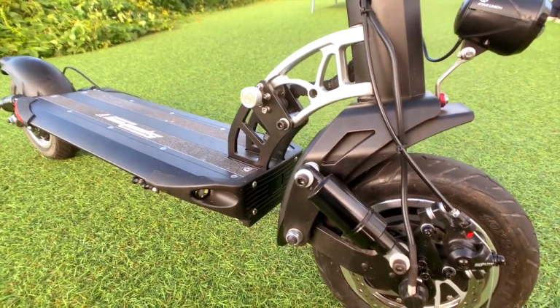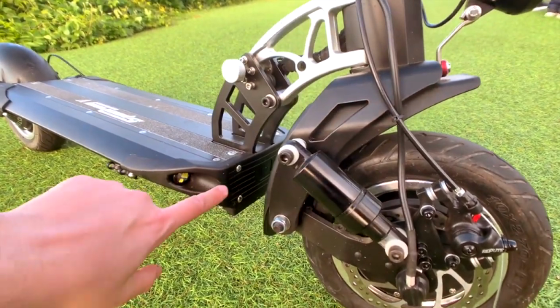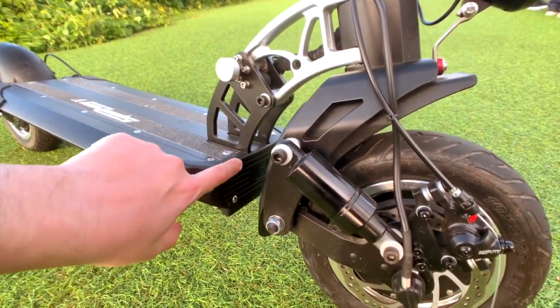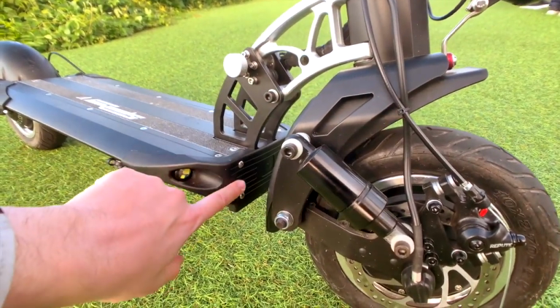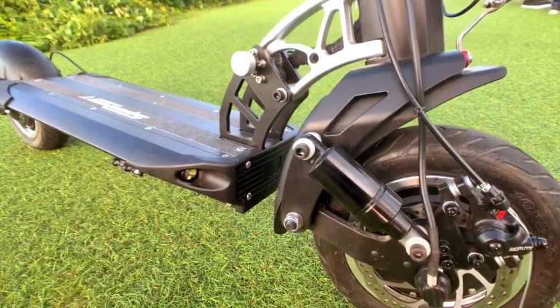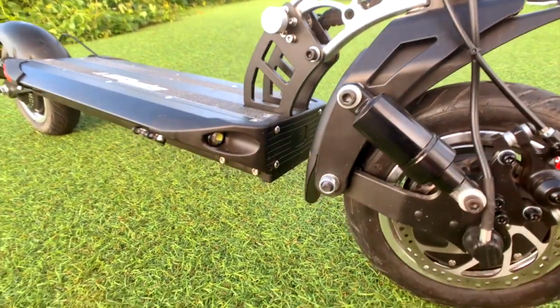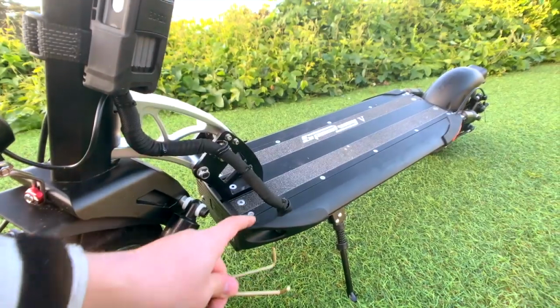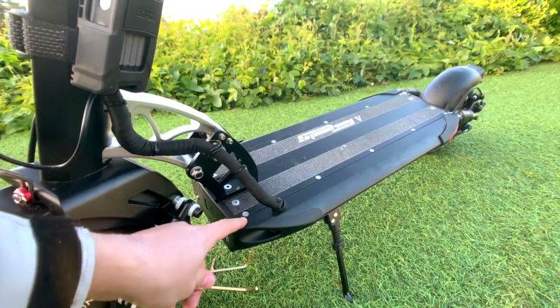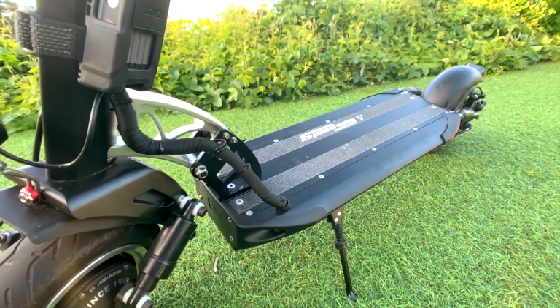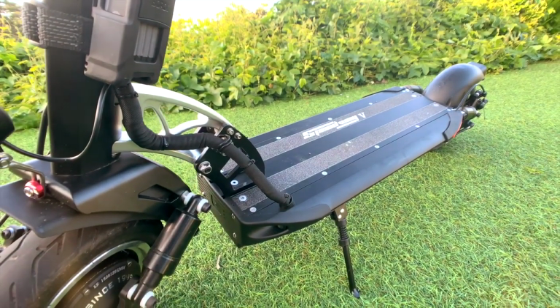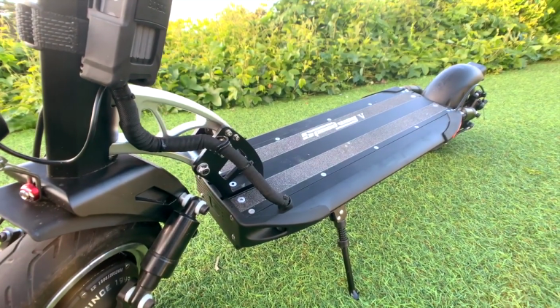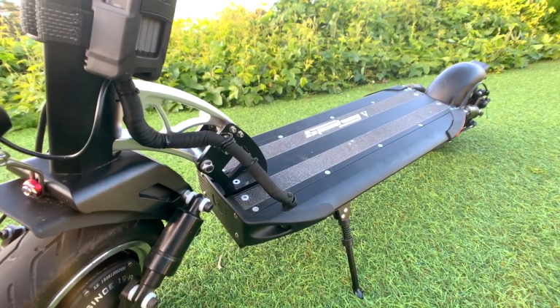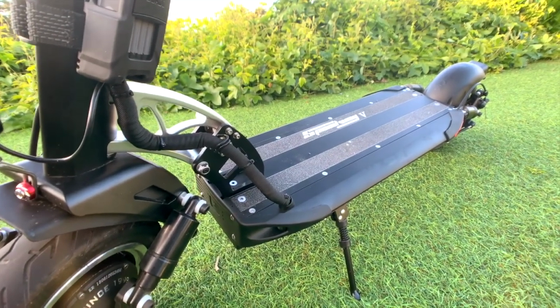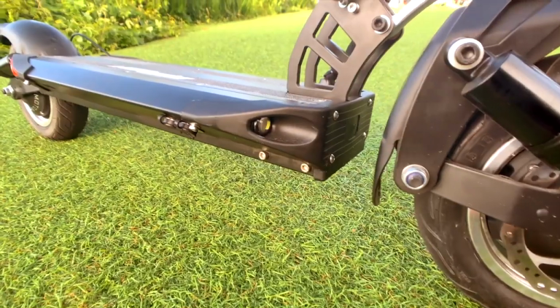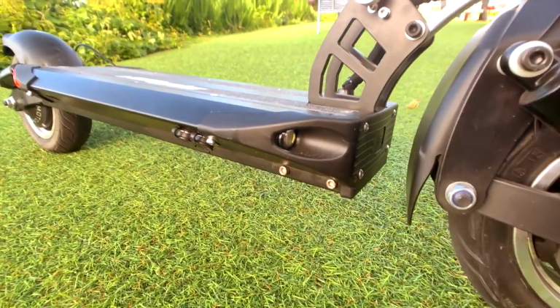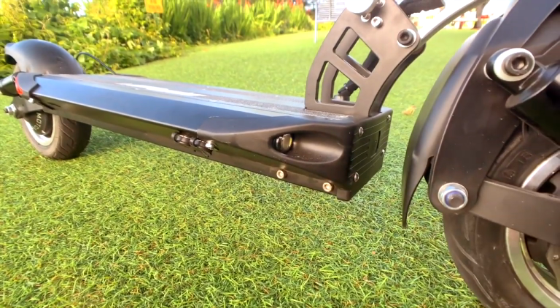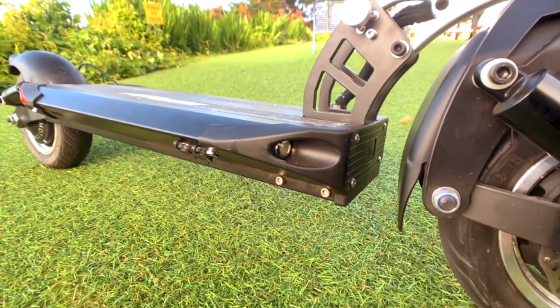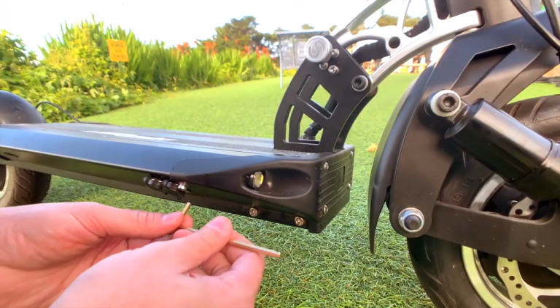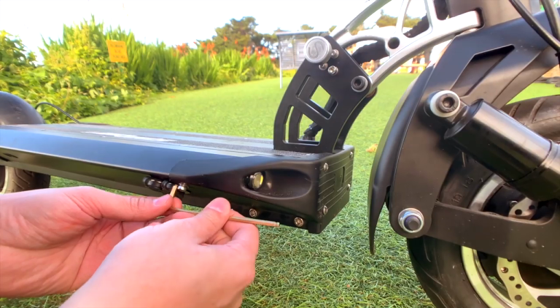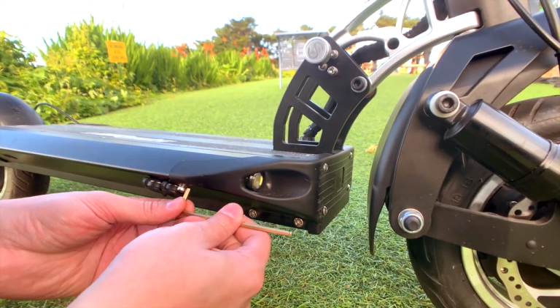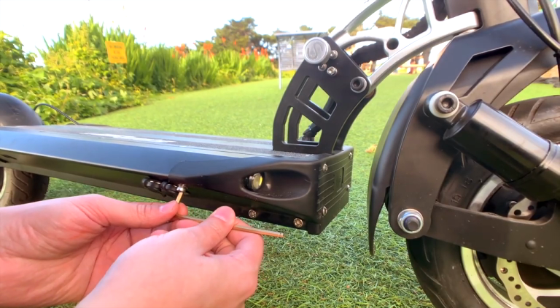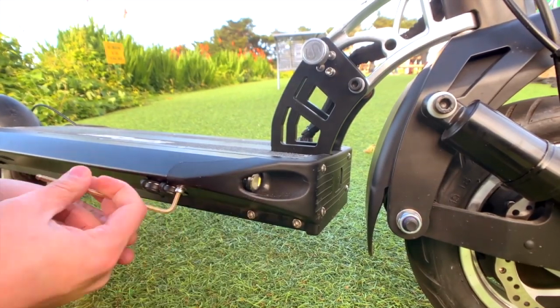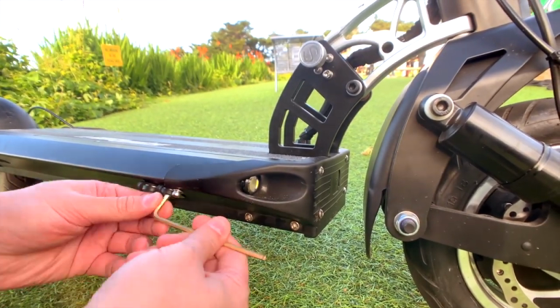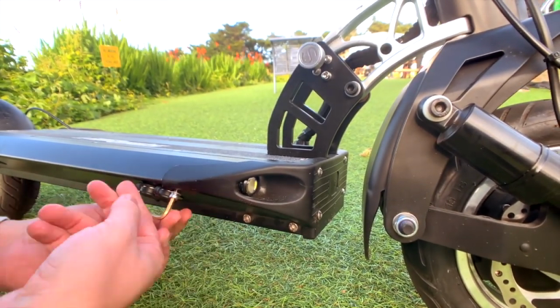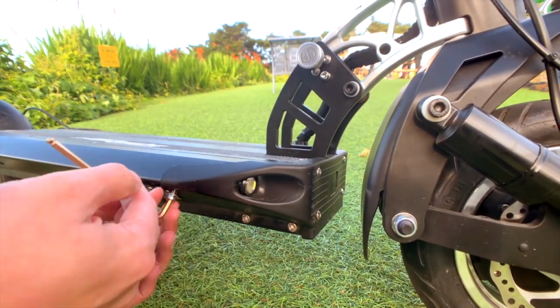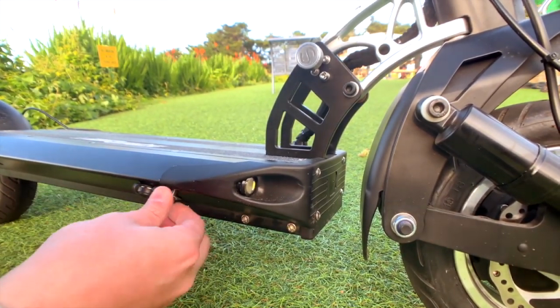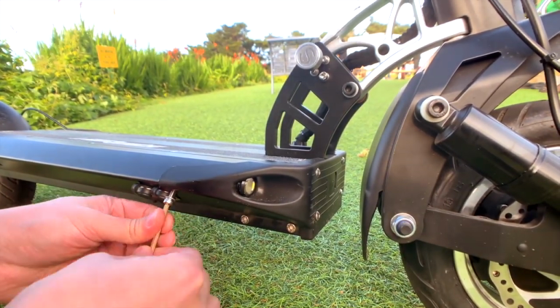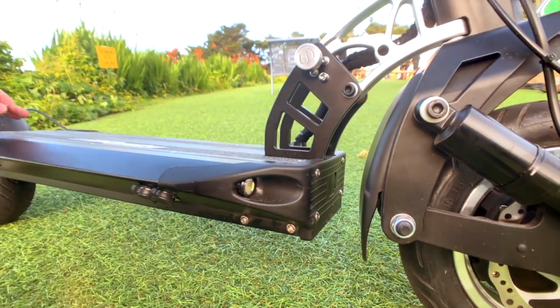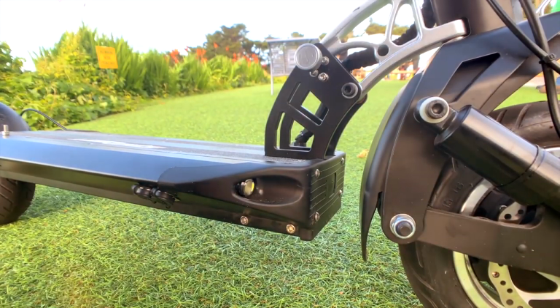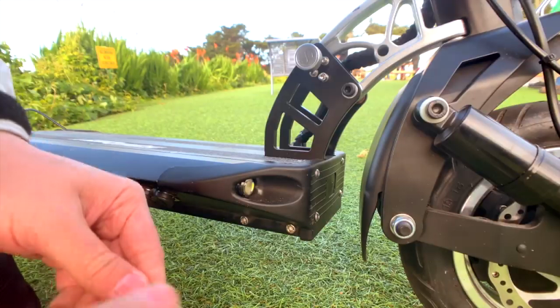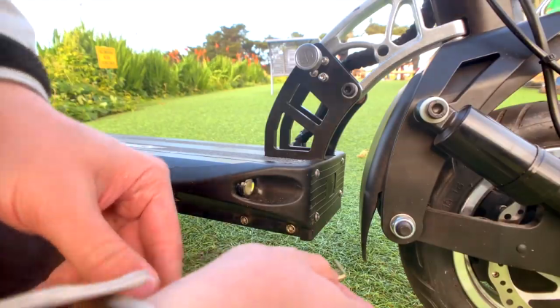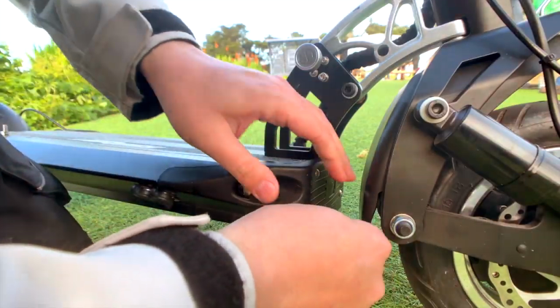It's actually under this front plate here, on this side of the scooter, and you're looking for a single gray wire. There are six screws you need to take out first. You'll need a four millimeter for the ones on the outside and a three millimeter for these ones.